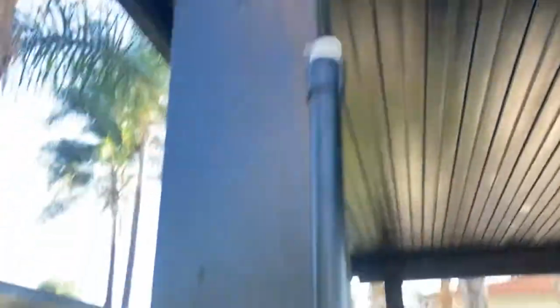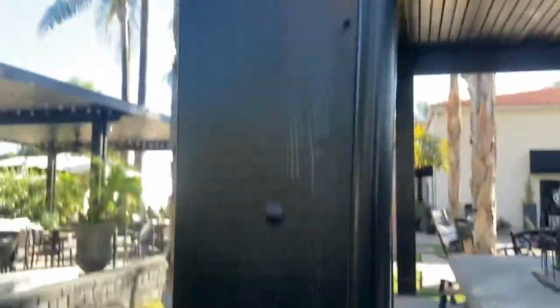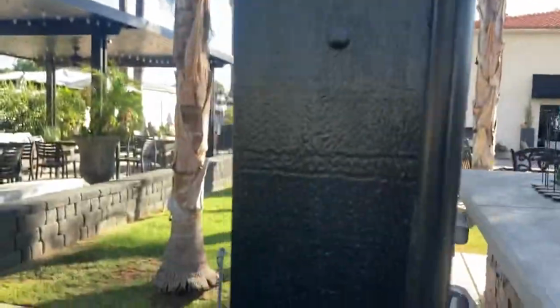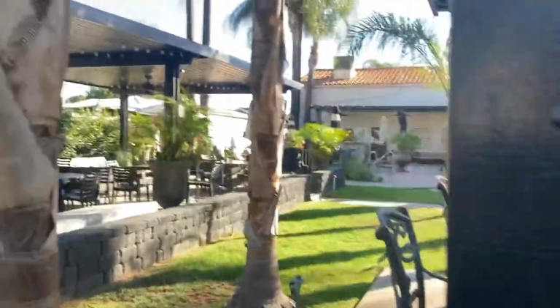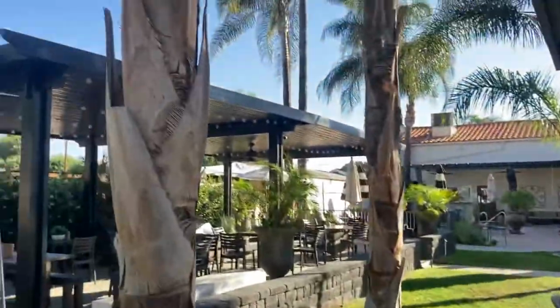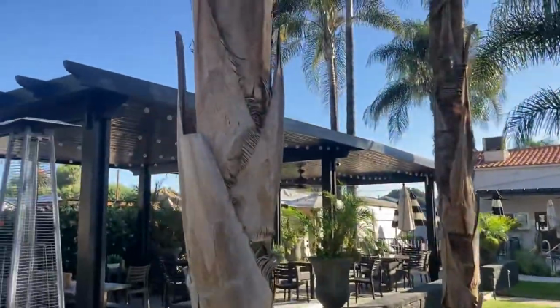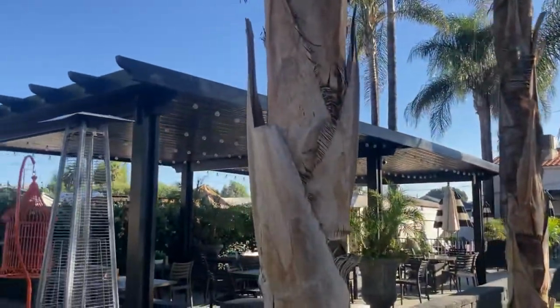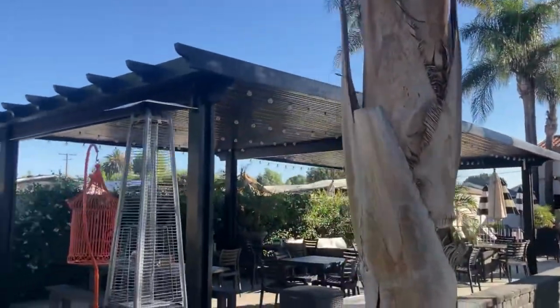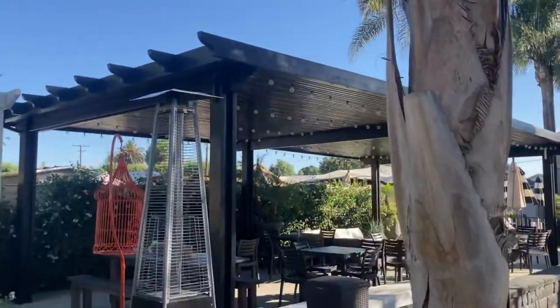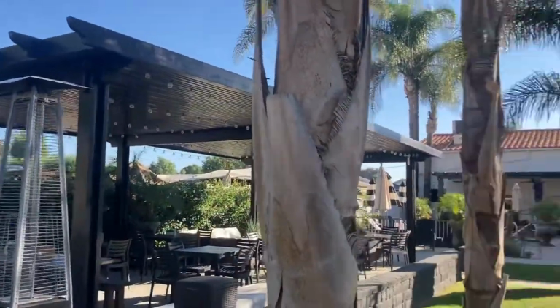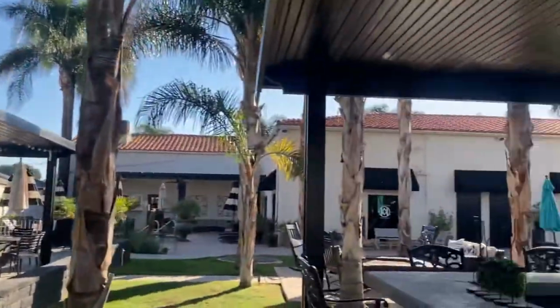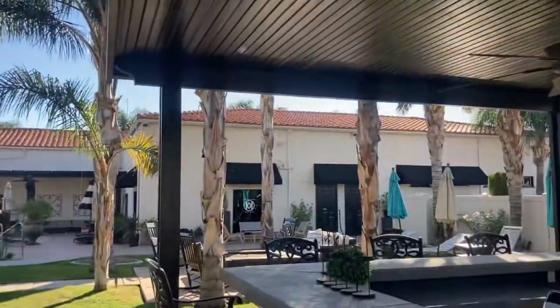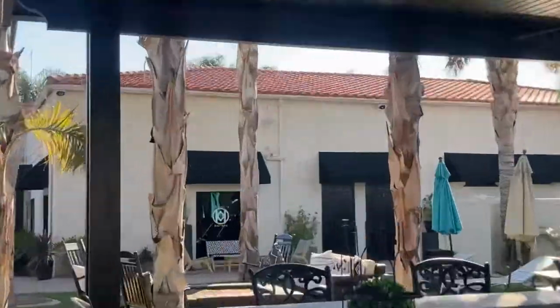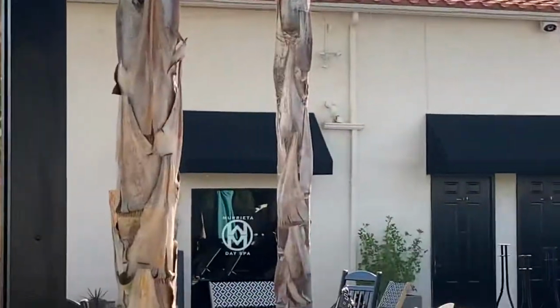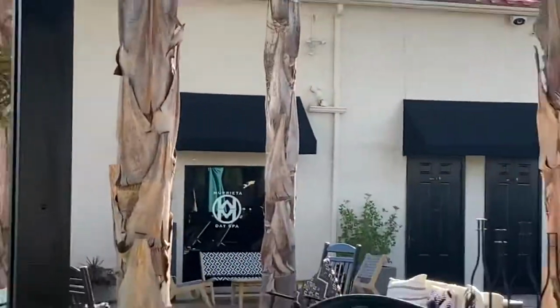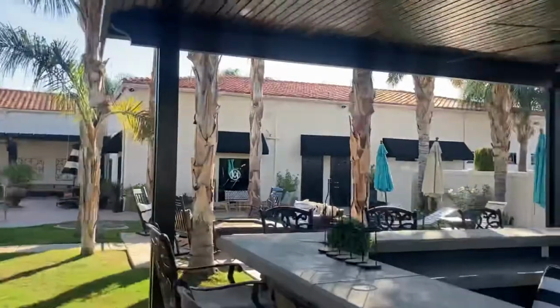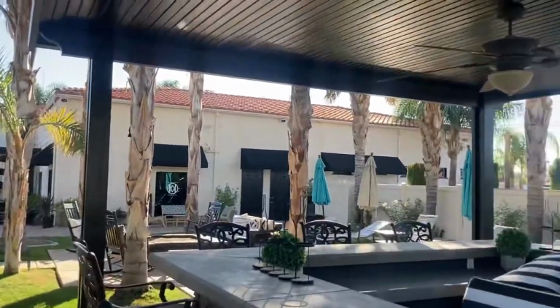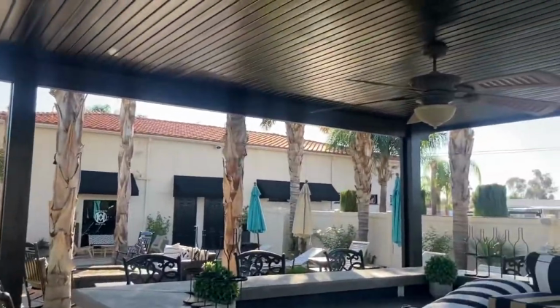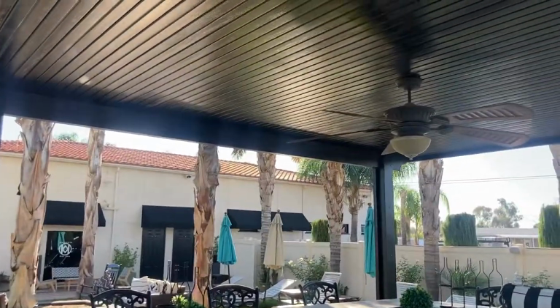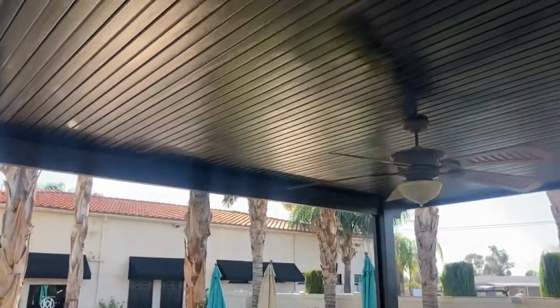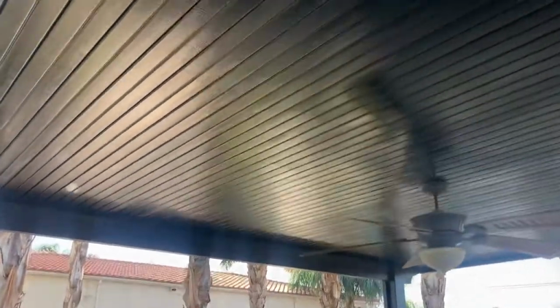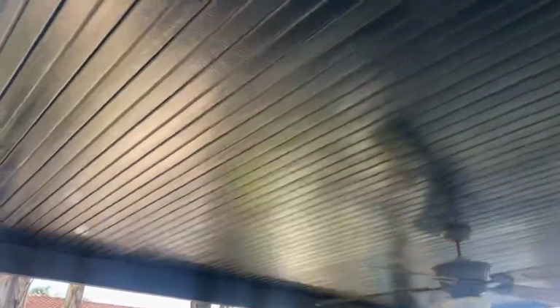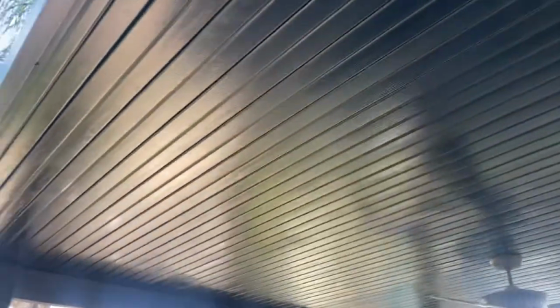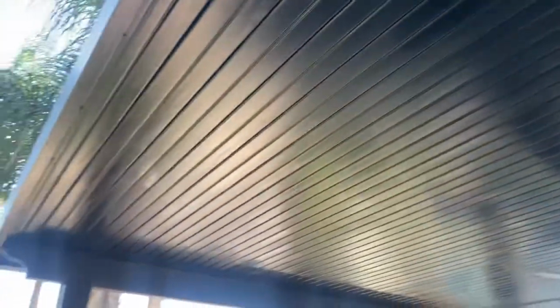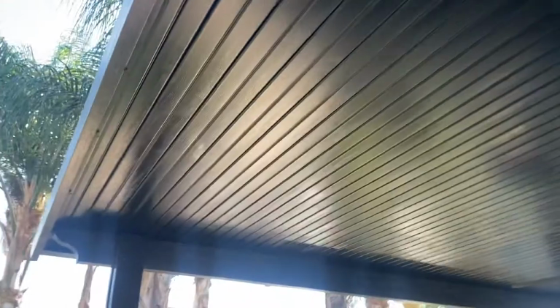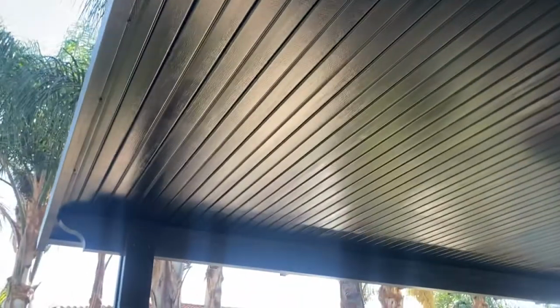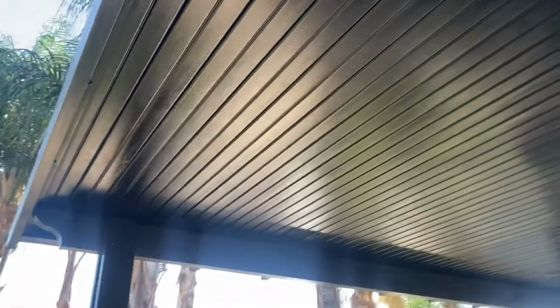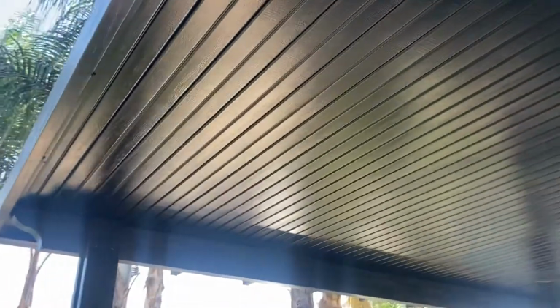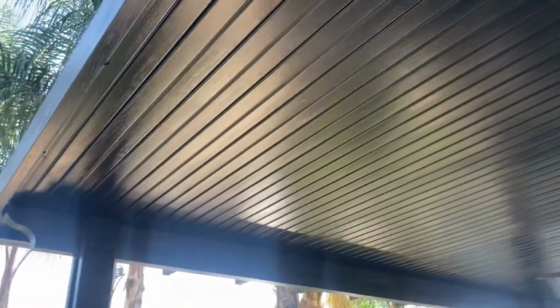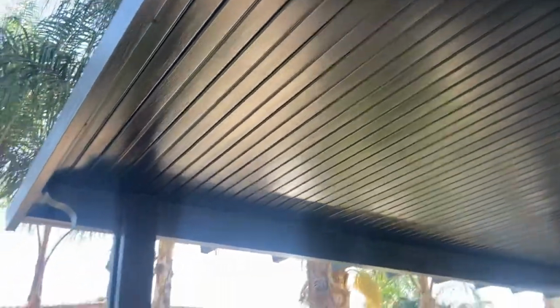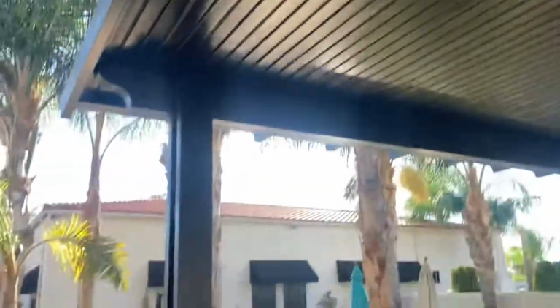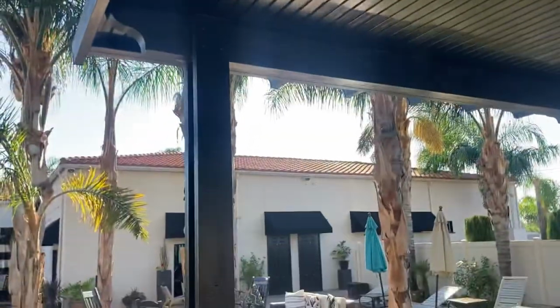This looks good to me. This is a spa and they got a bunch of new canopies and they wanted them to match because this used to be a latte color — latte, which is more like the color of the roof.